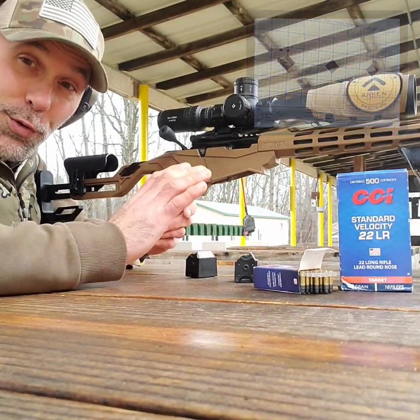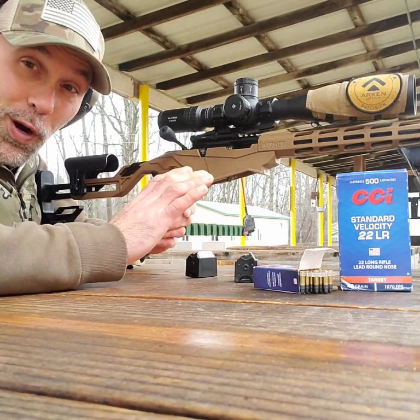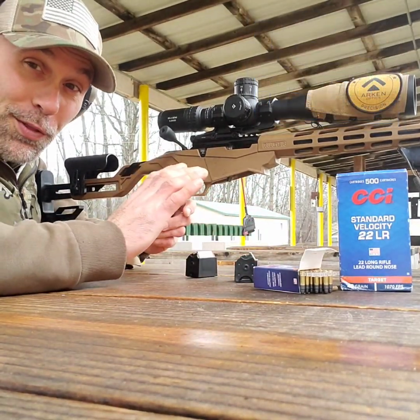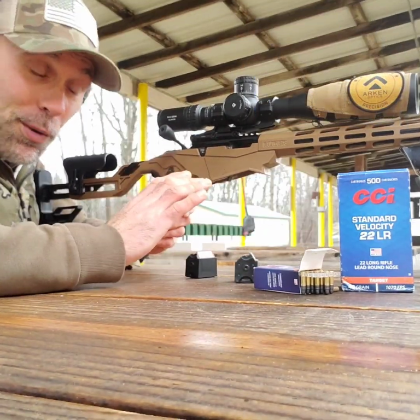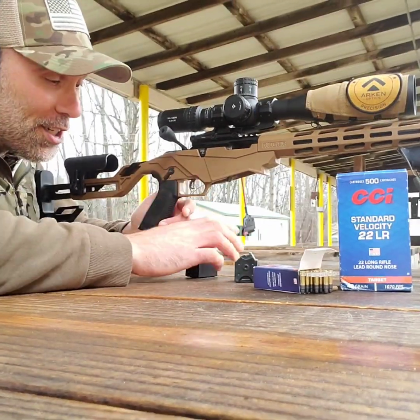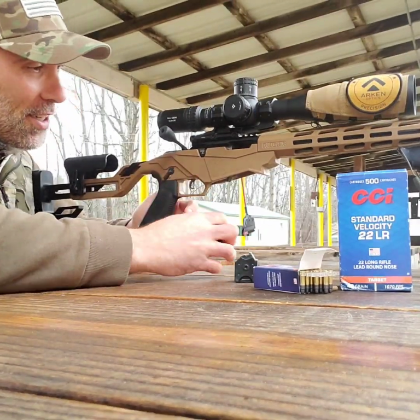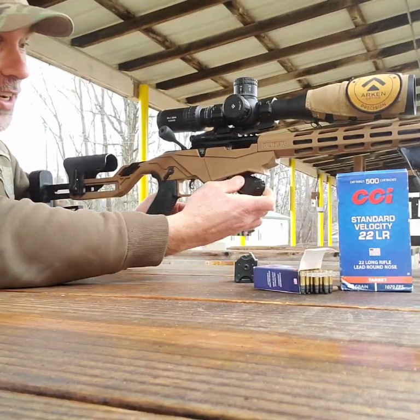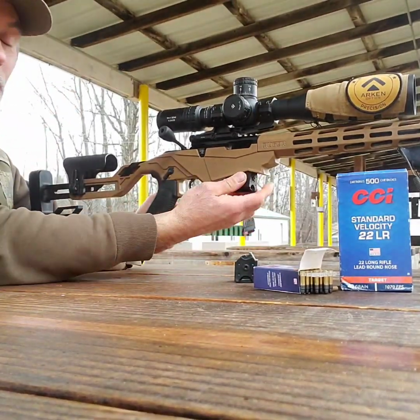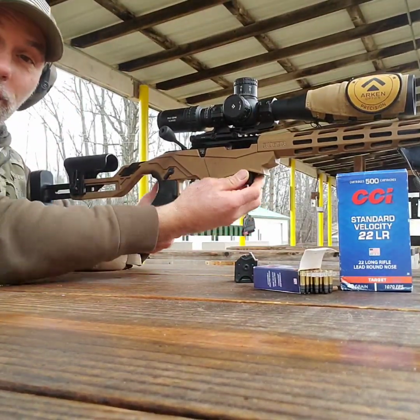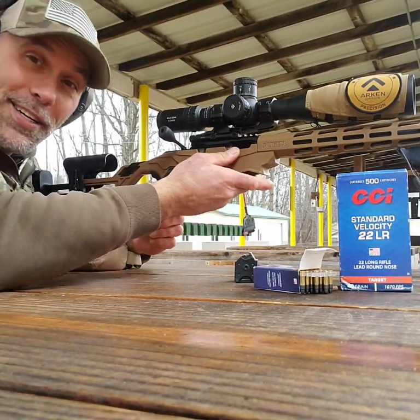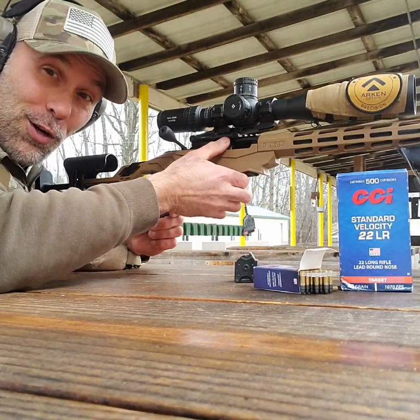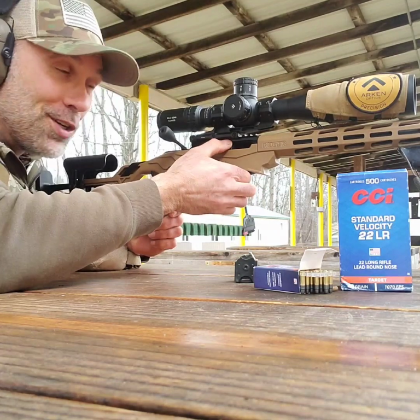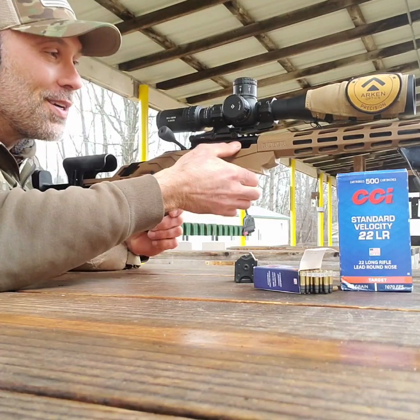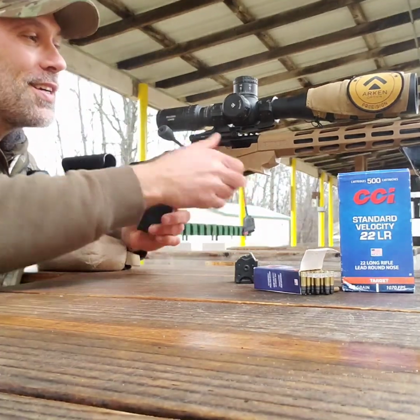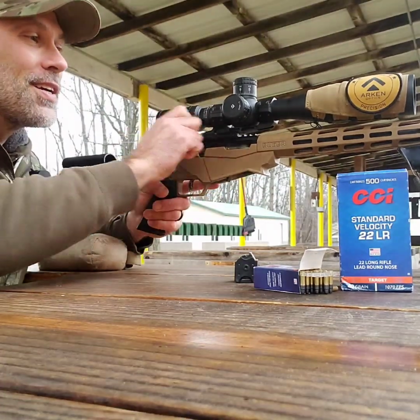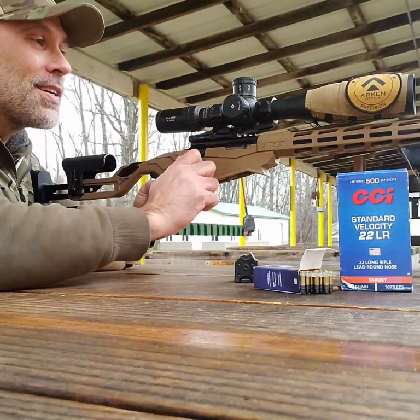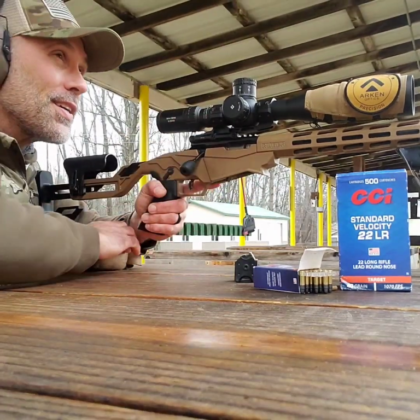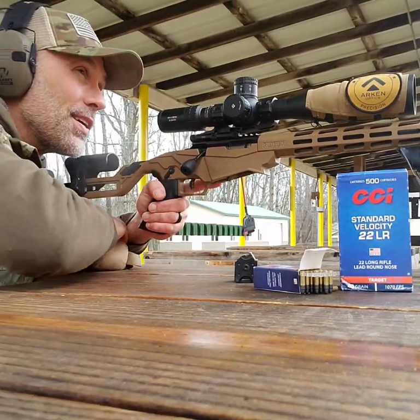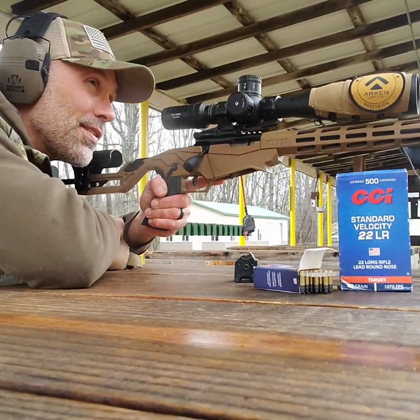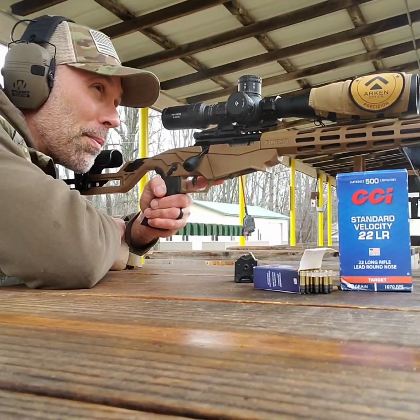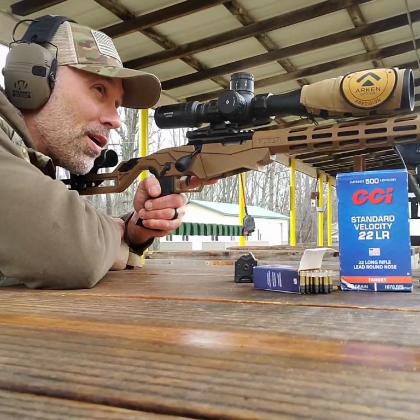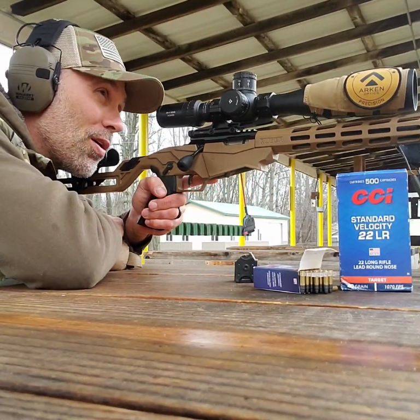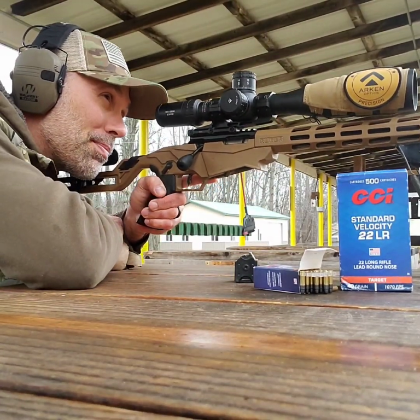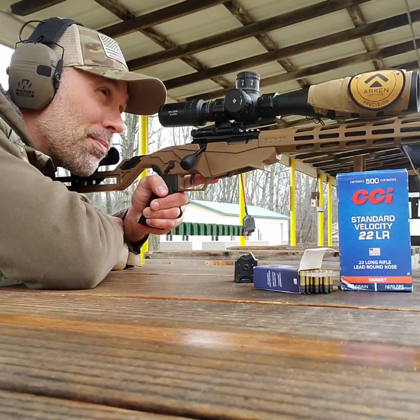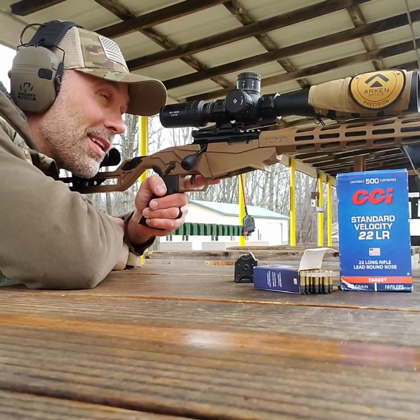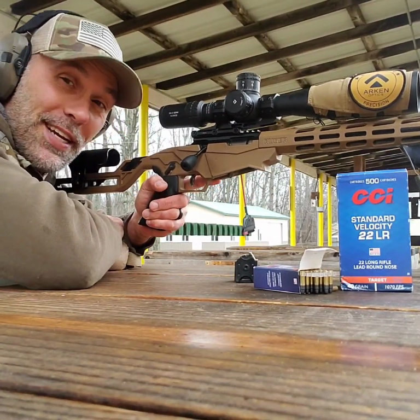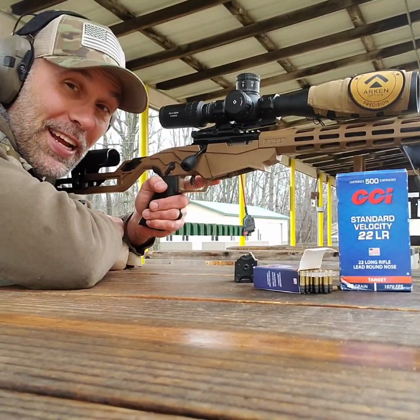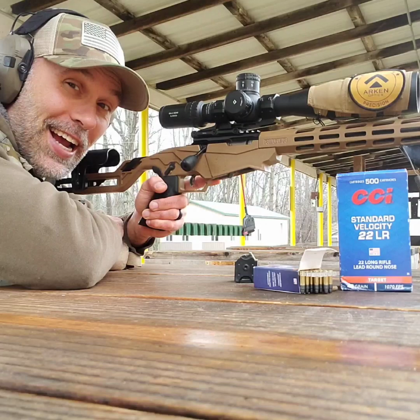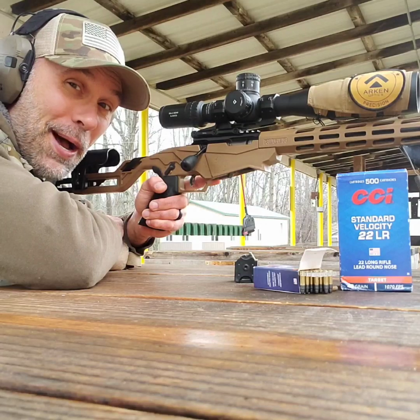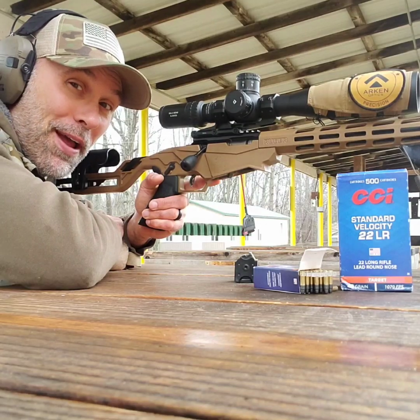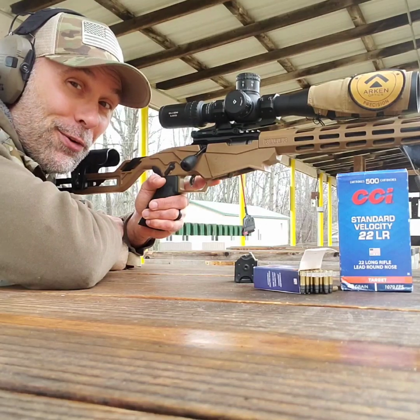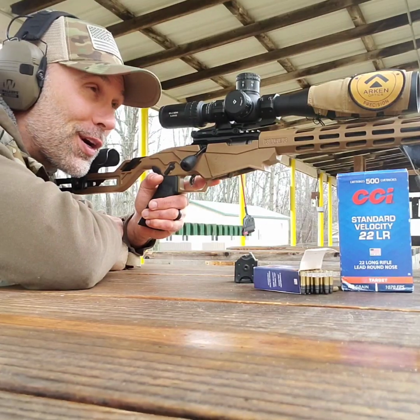Group one with the Ruger Precision — let's move on to group two. Got the barrel warmed up a little bit; let's see if things tighten up for the Ruger.